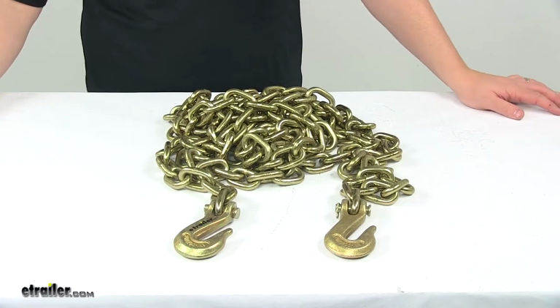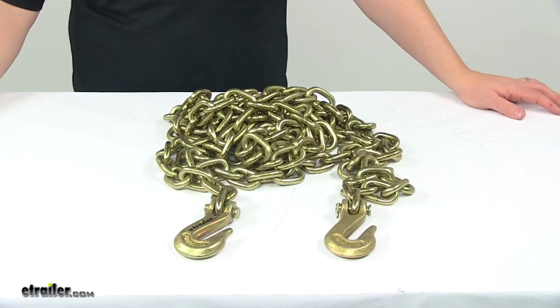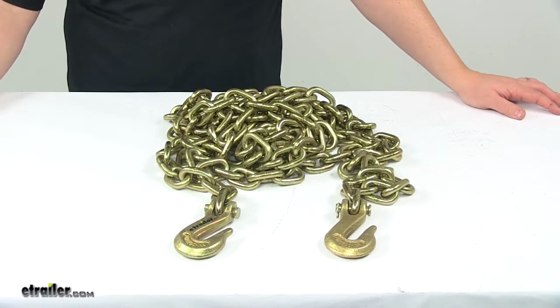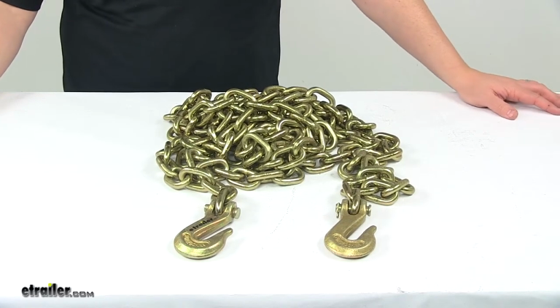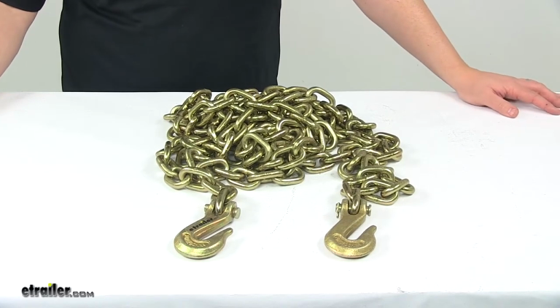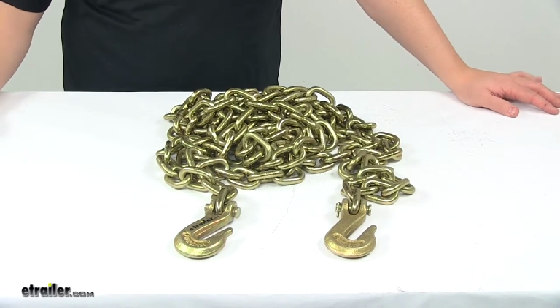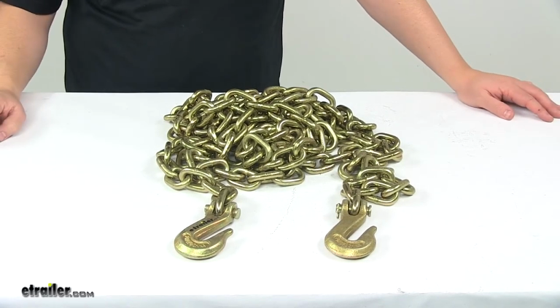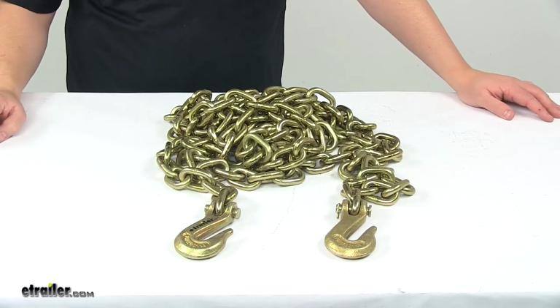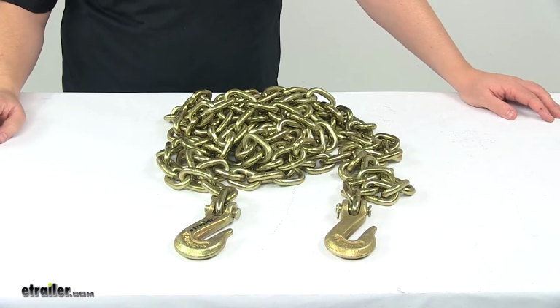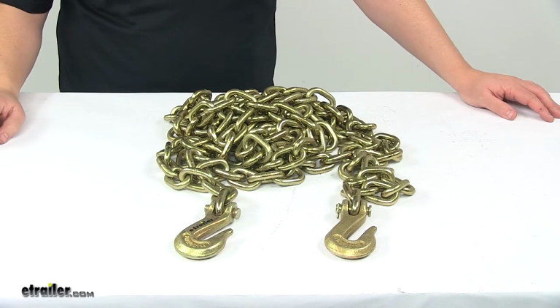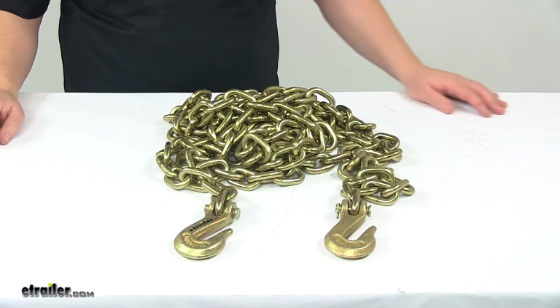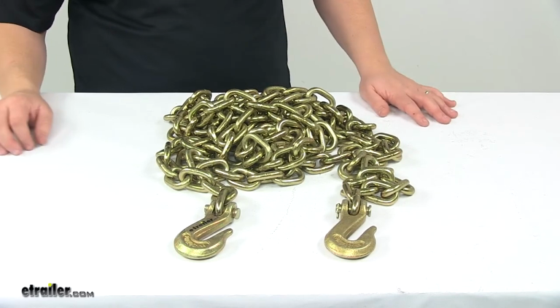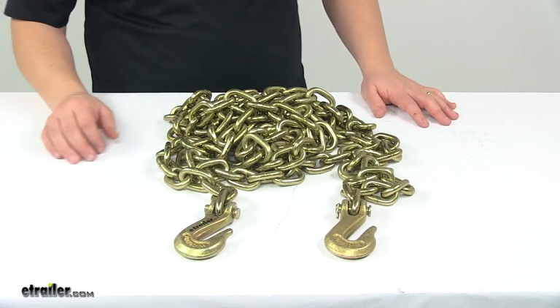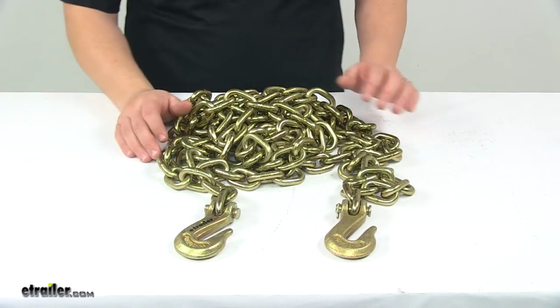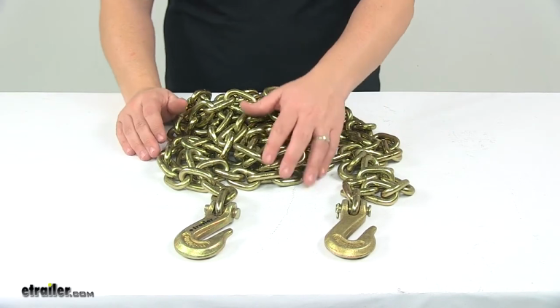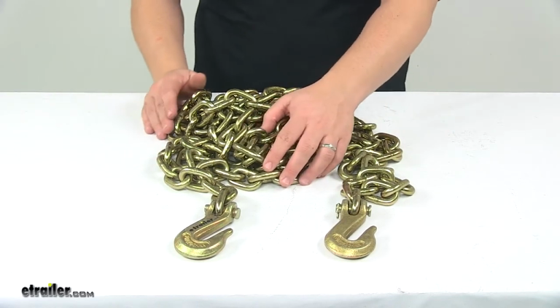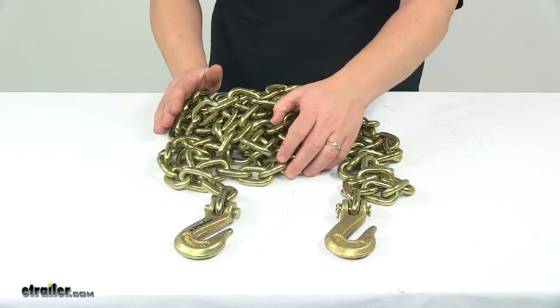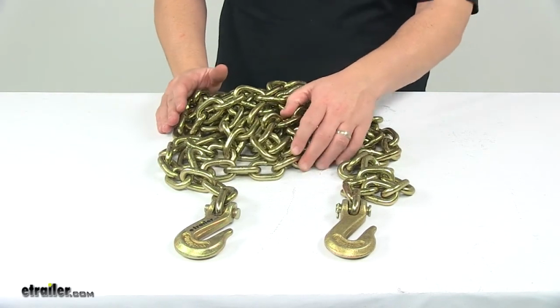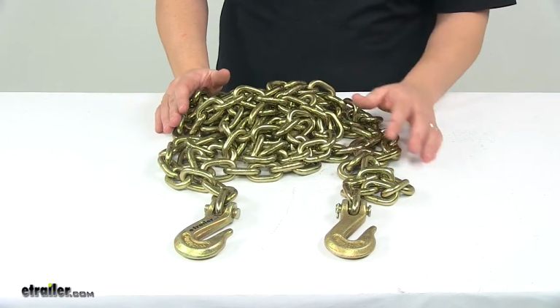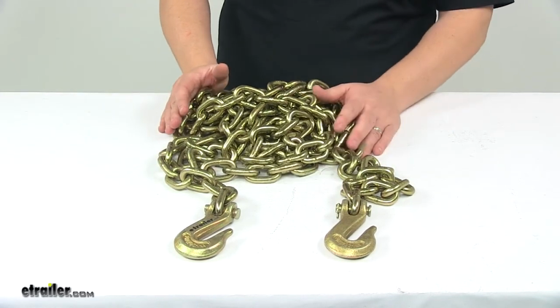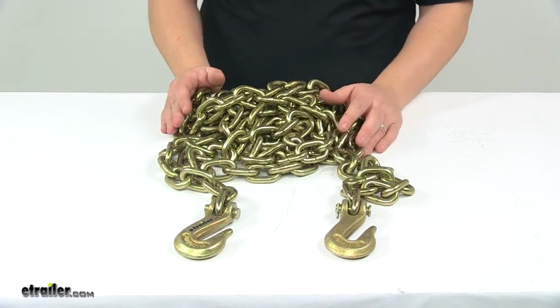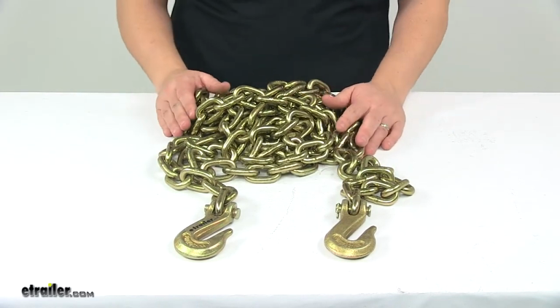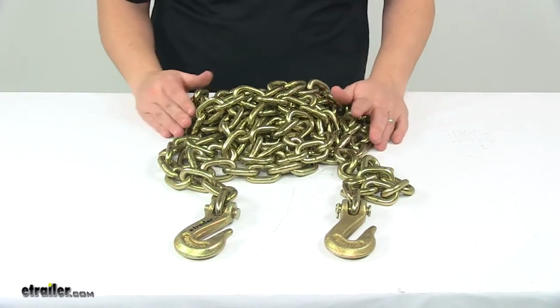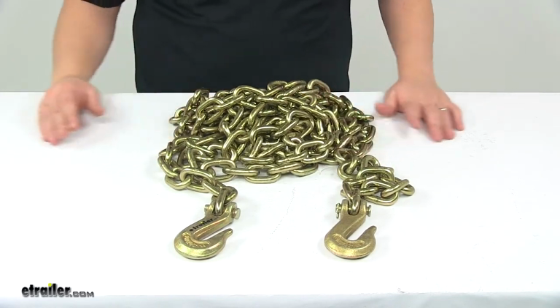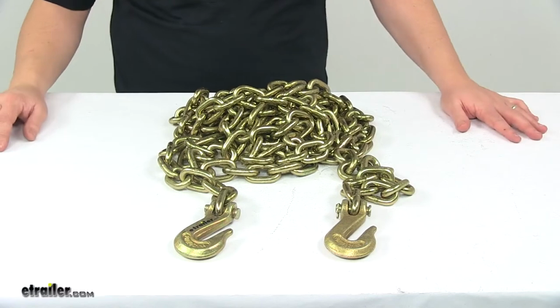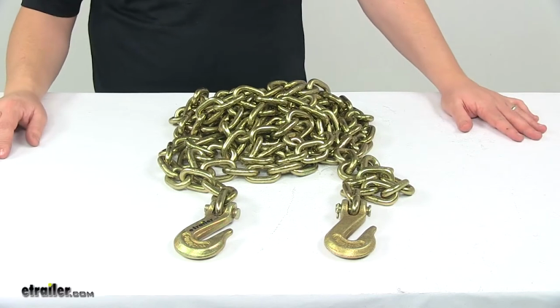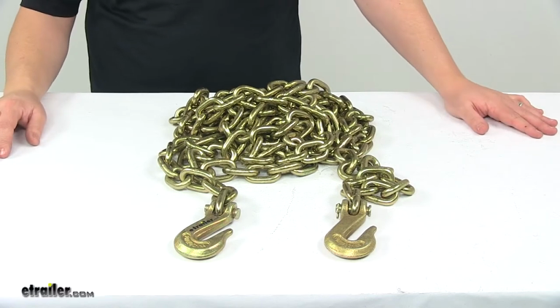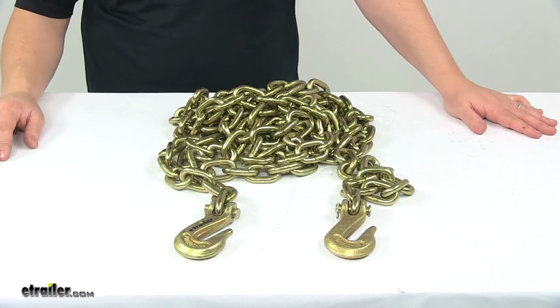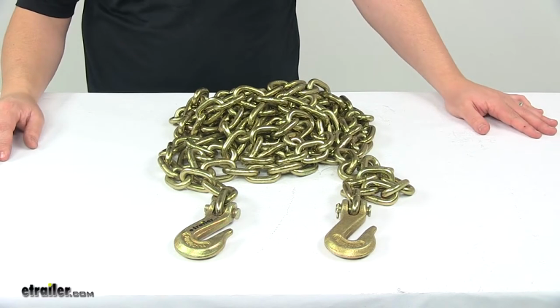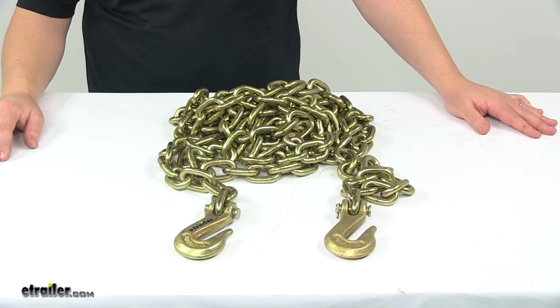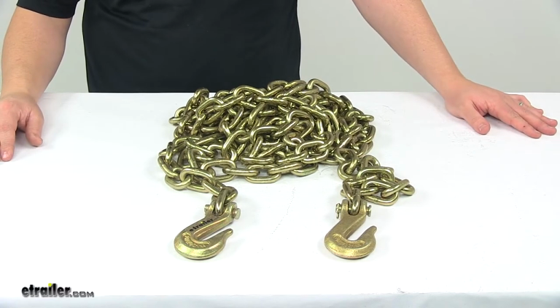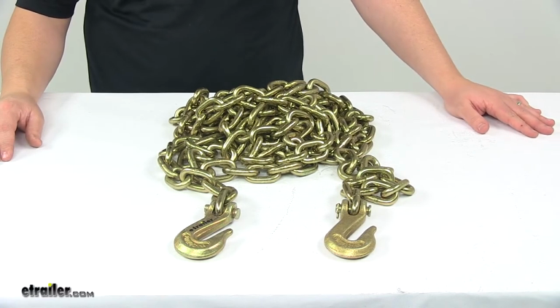Today we're taking a look at the Titan chain transport chain with grab hooks. This chain lets you secure heavy loads for transport. It's ideal for towing, logging, oil rigs, and other industrial applications.